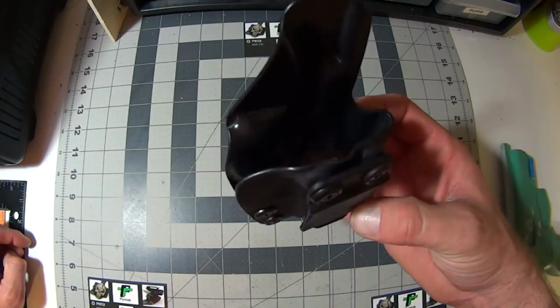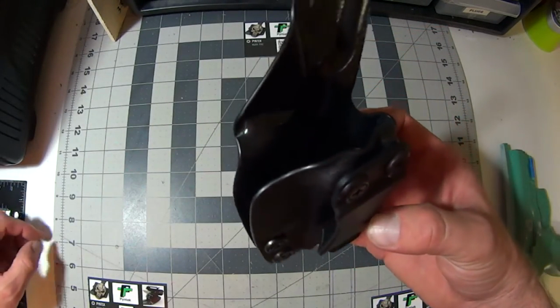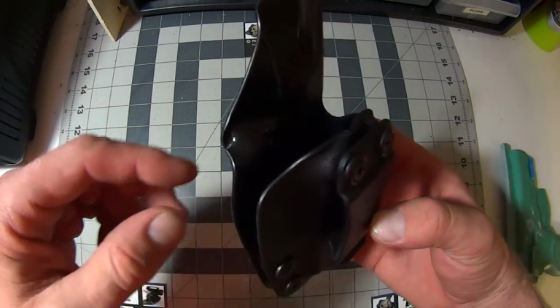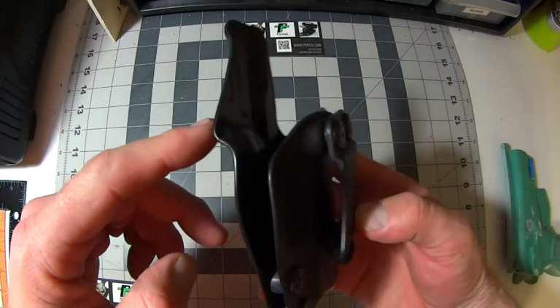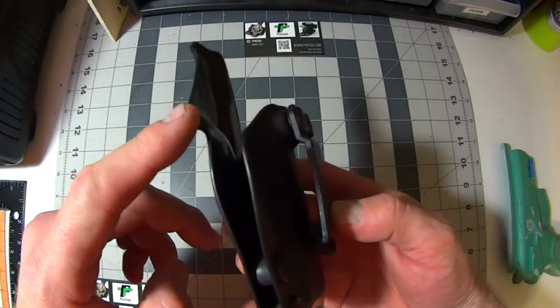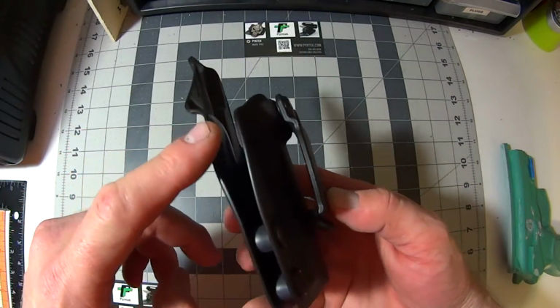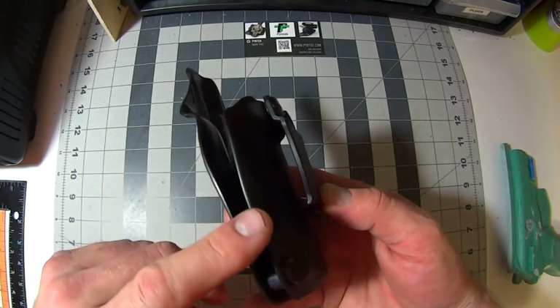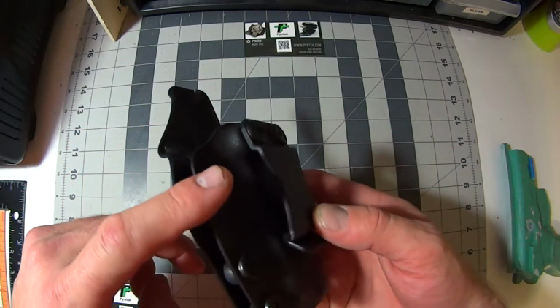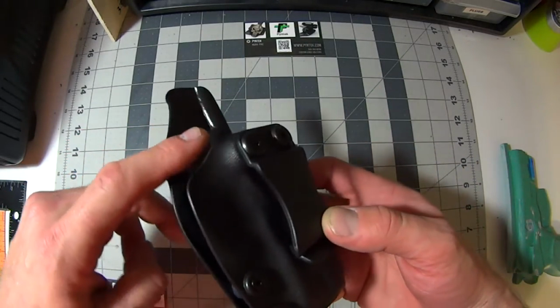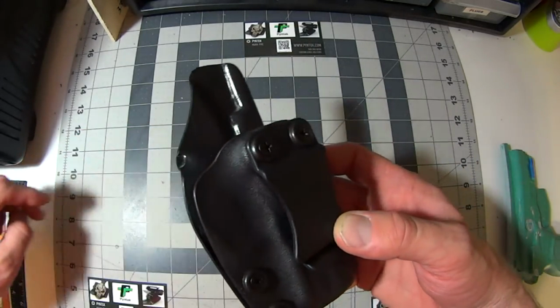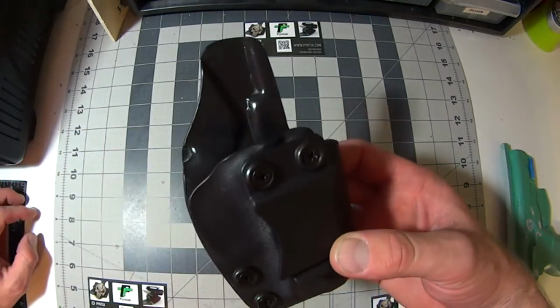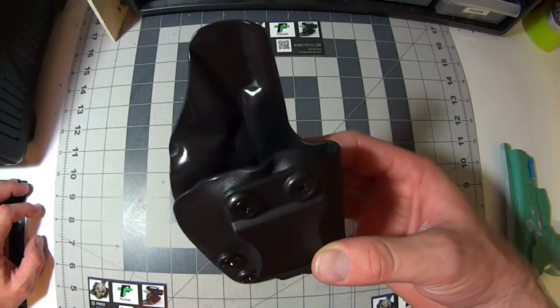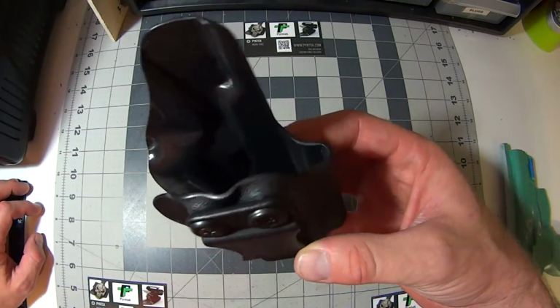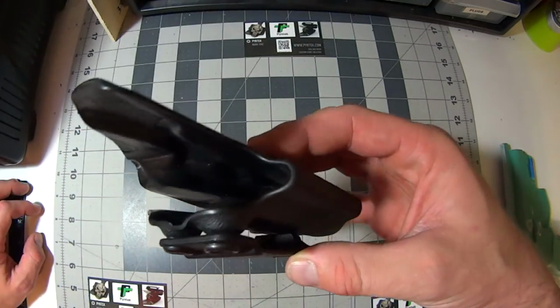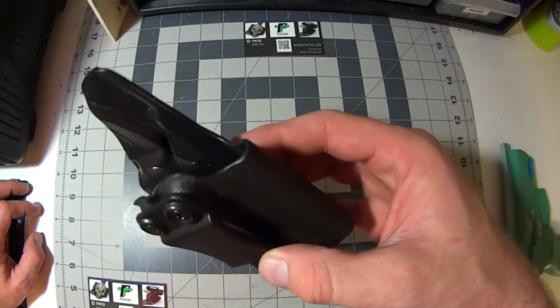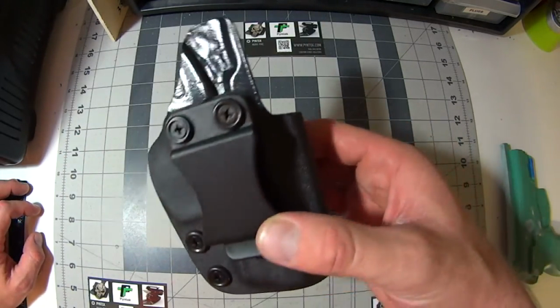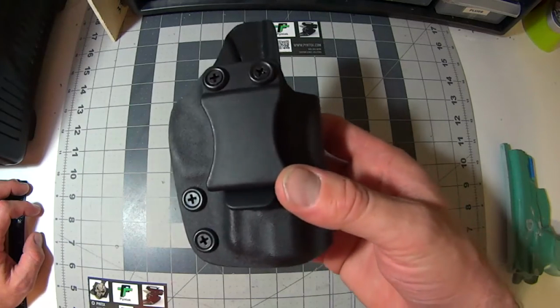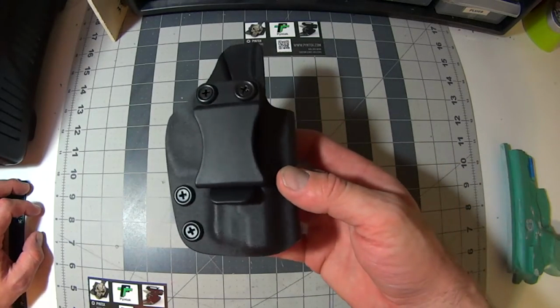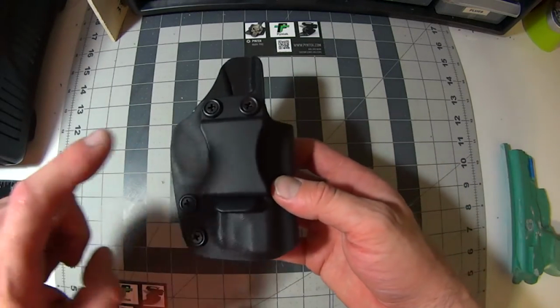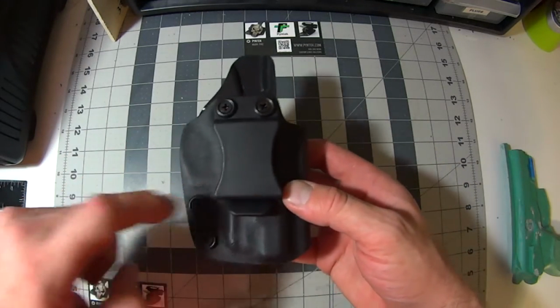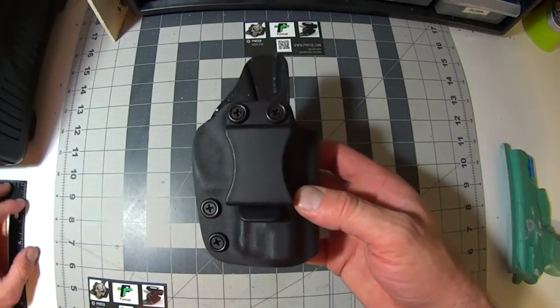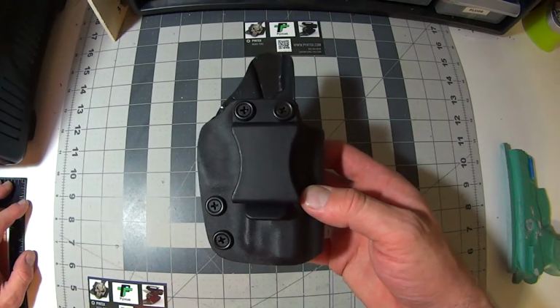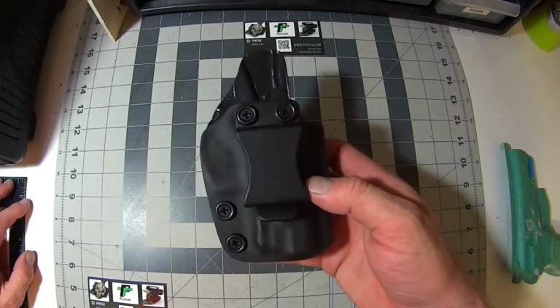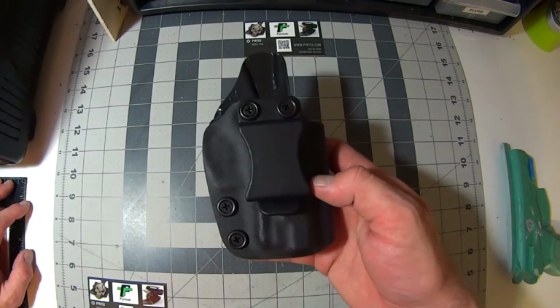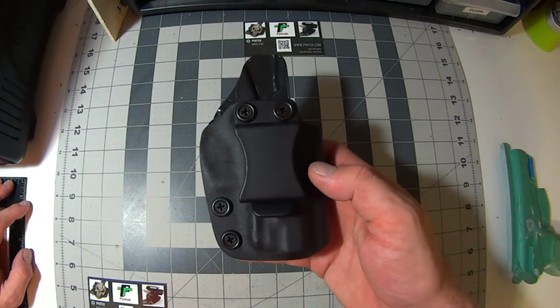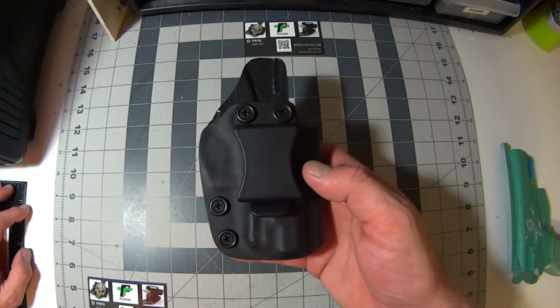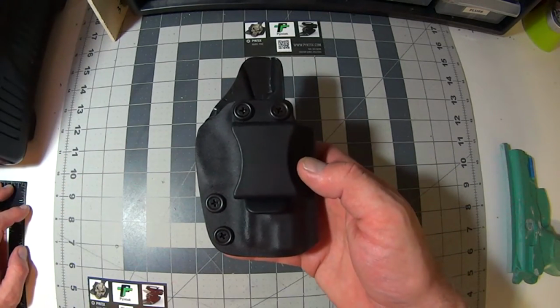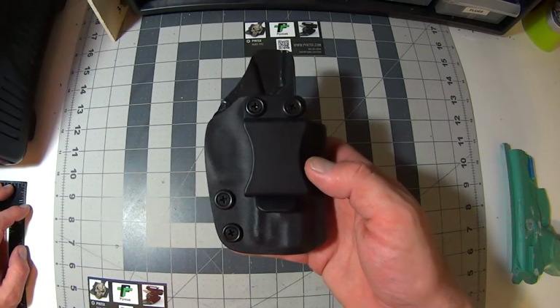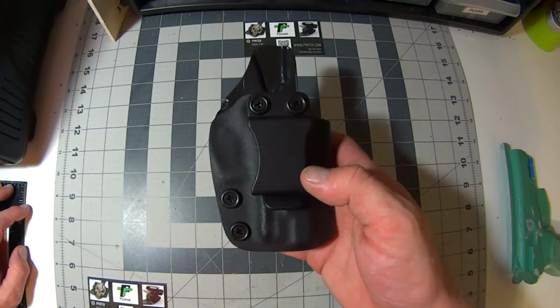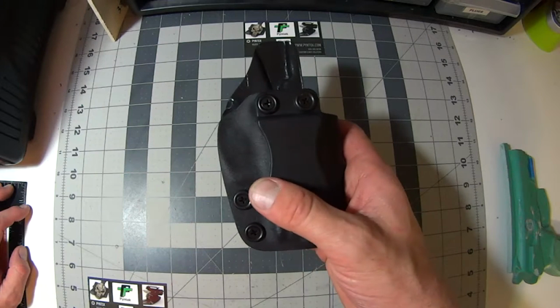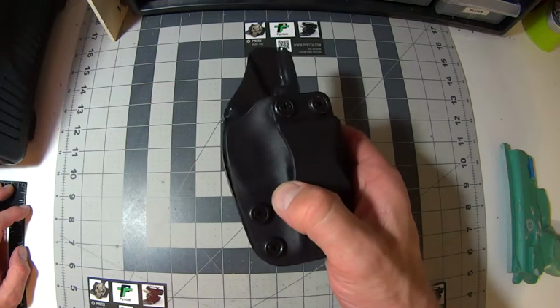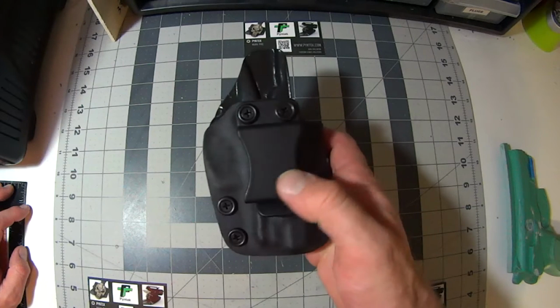You can probably see it in the video, but this is incredibly smooth. It has a mold injected clip — a one and a half inch clip. I can also have larger clips available.